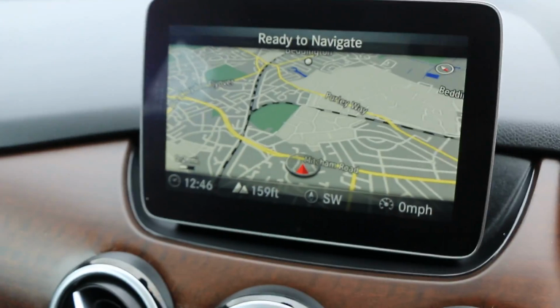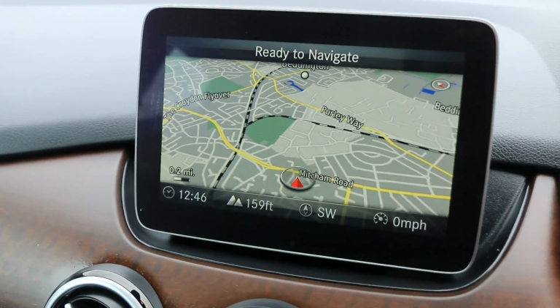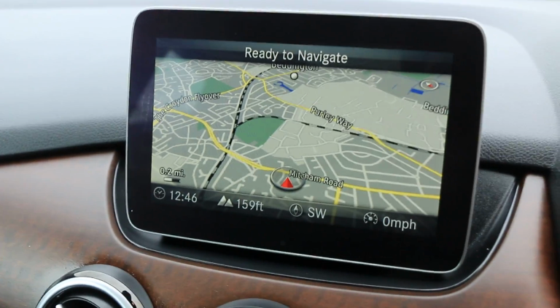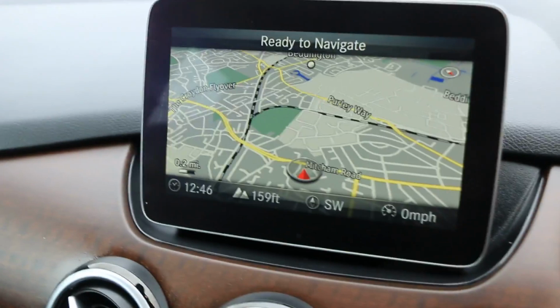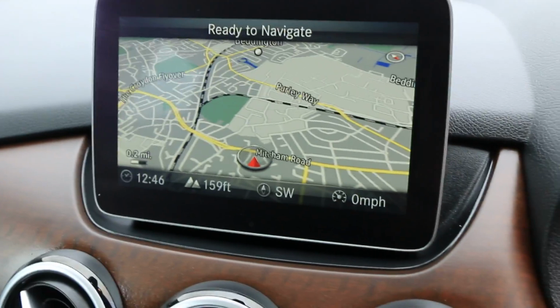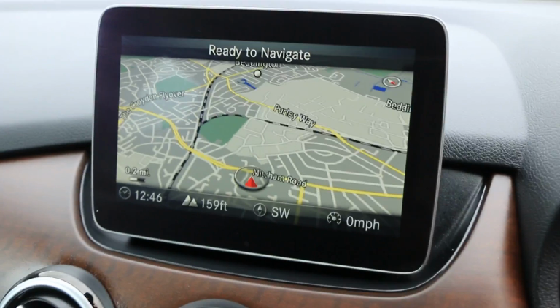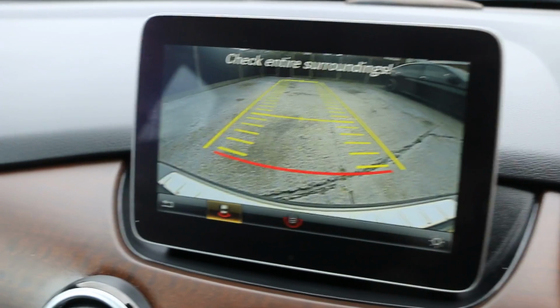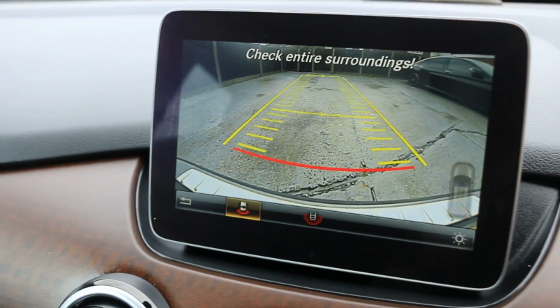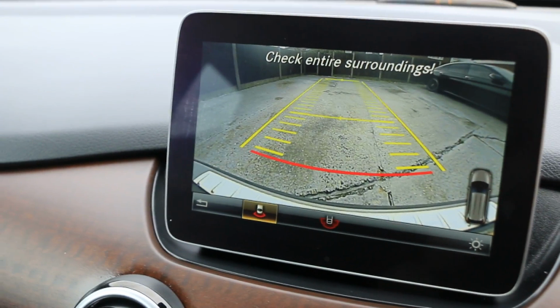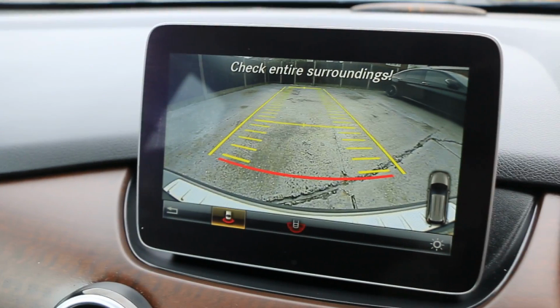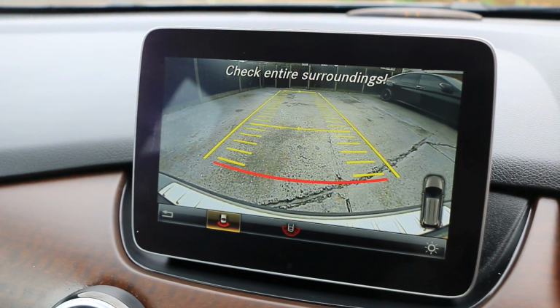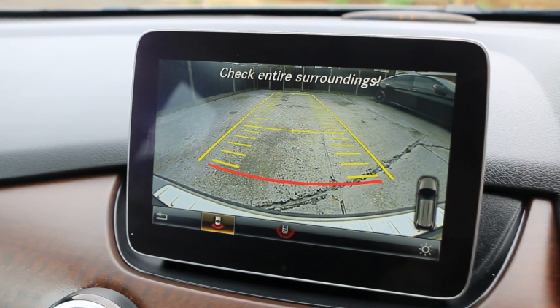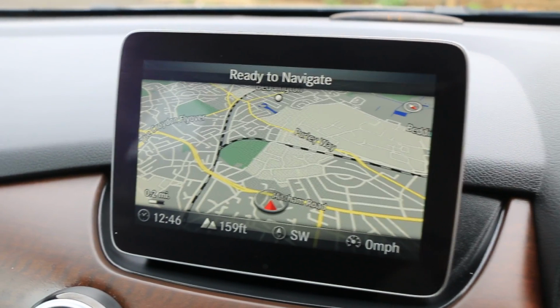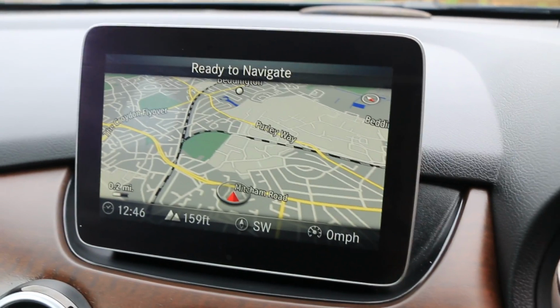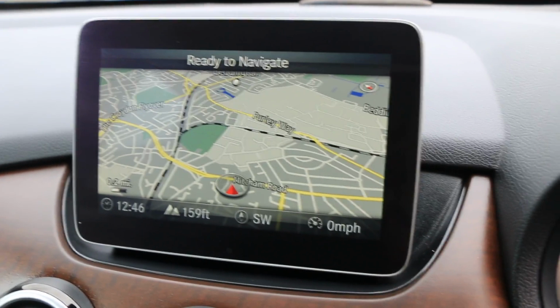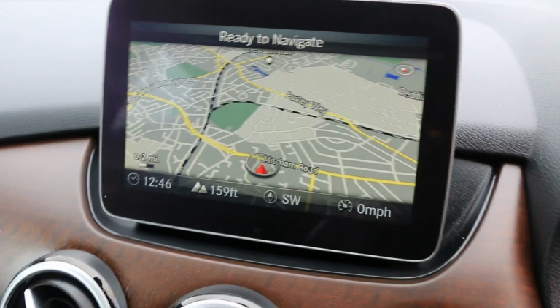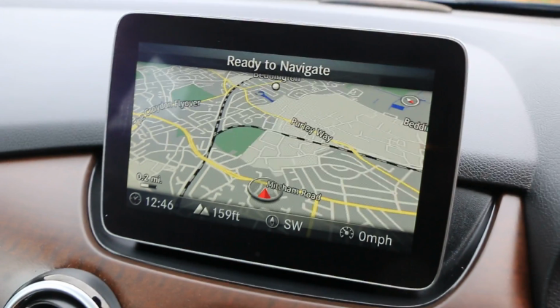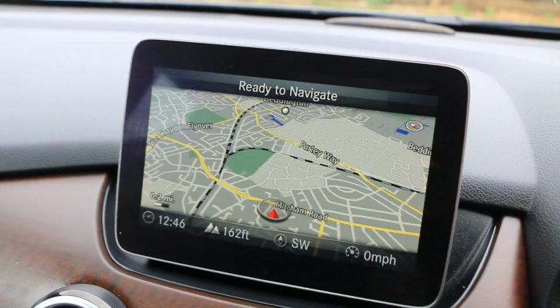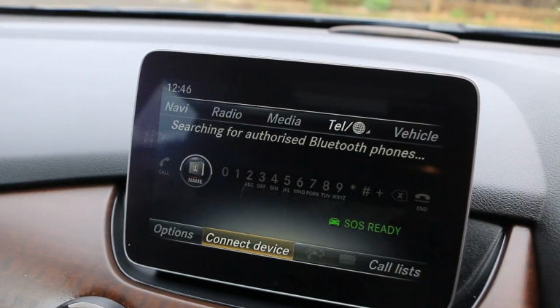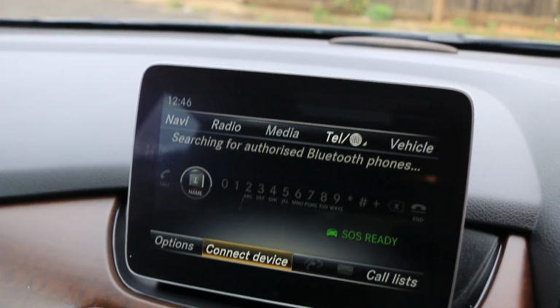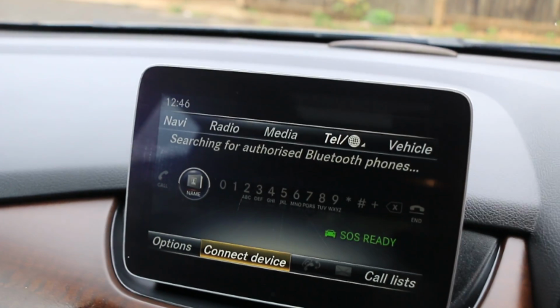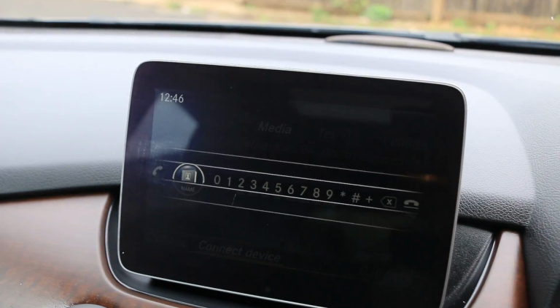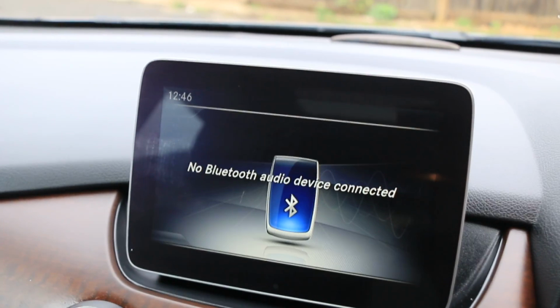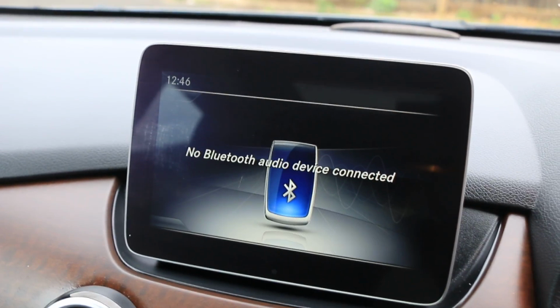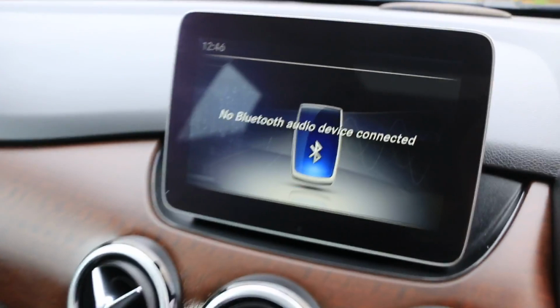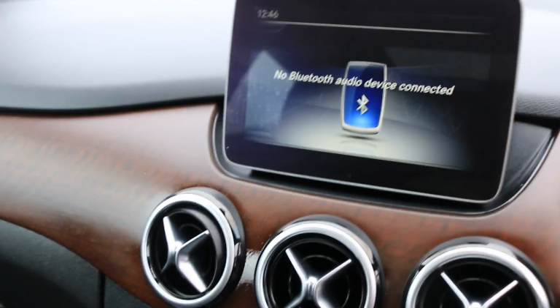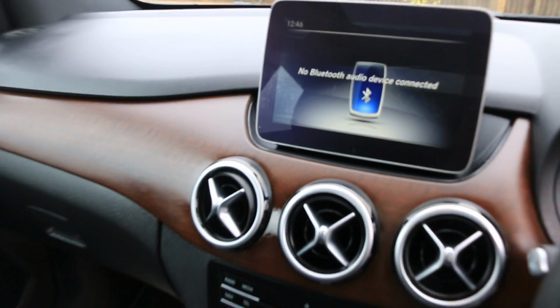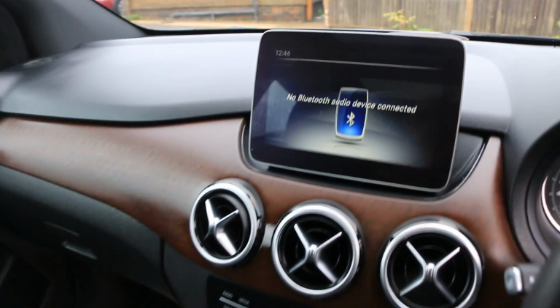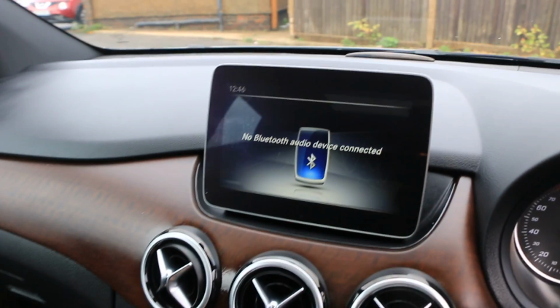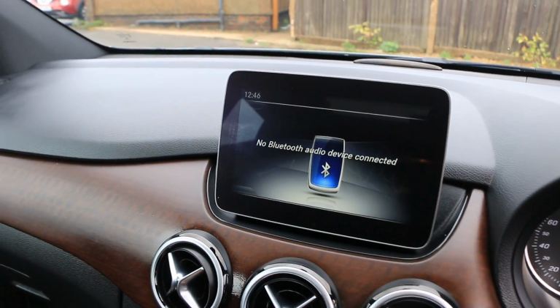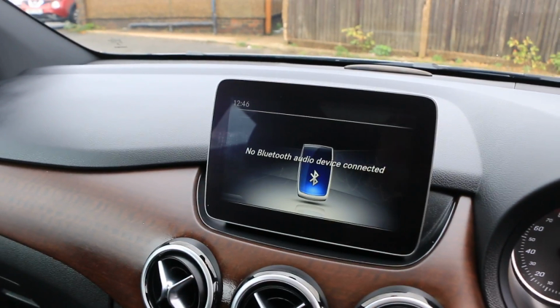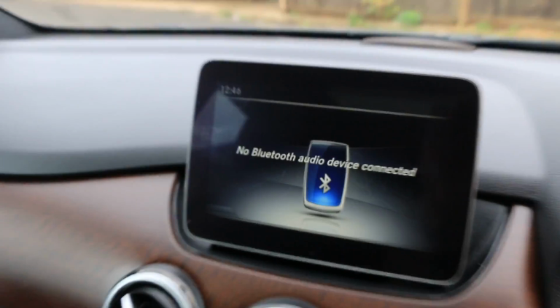Comand satnav, reversing camera, telephone Bluetooth connection, Bluetooth audio, and dynamic select.